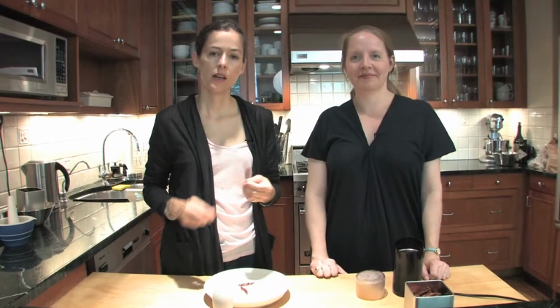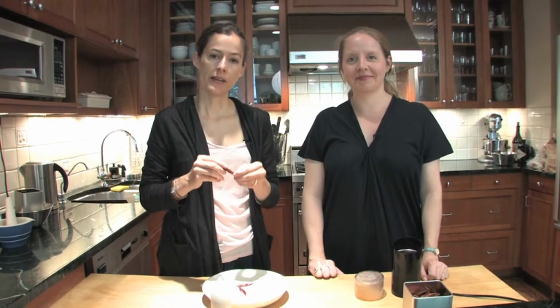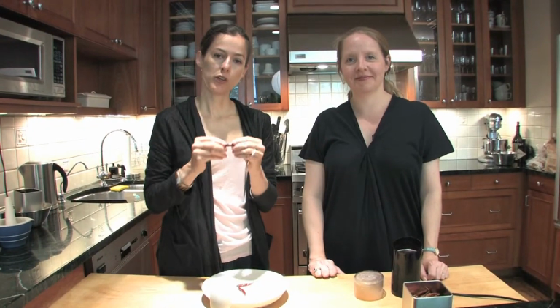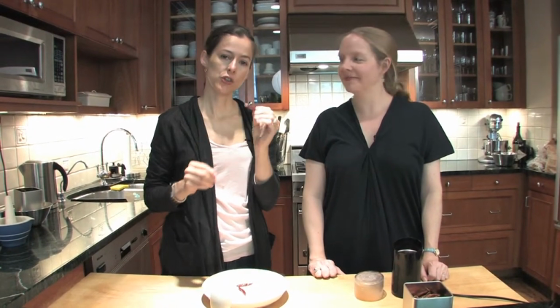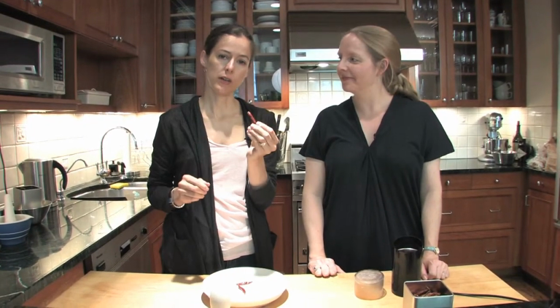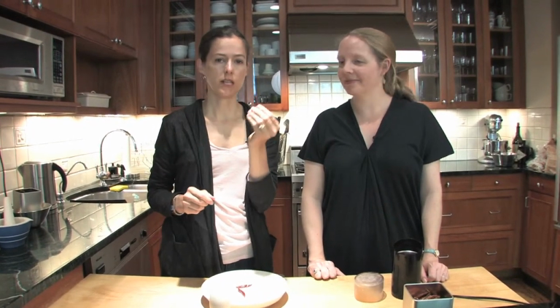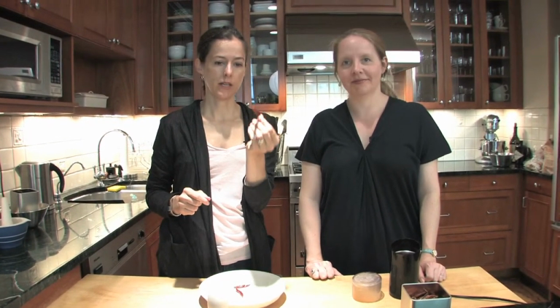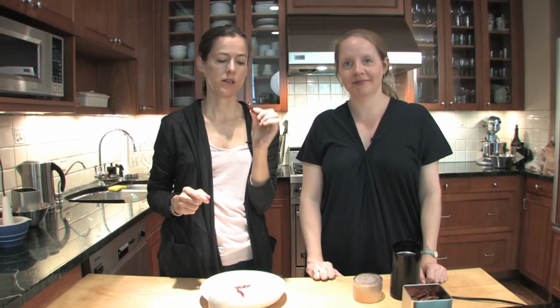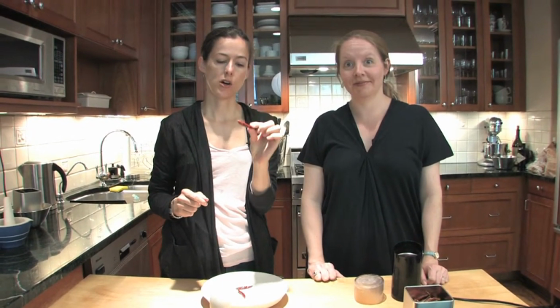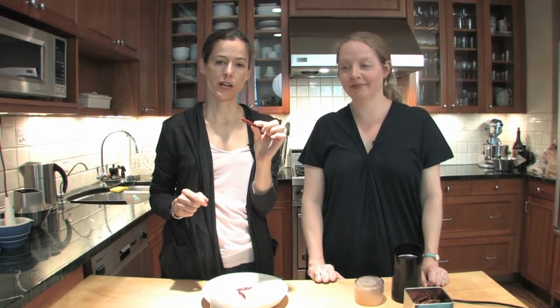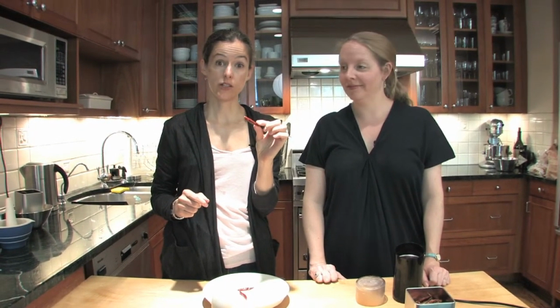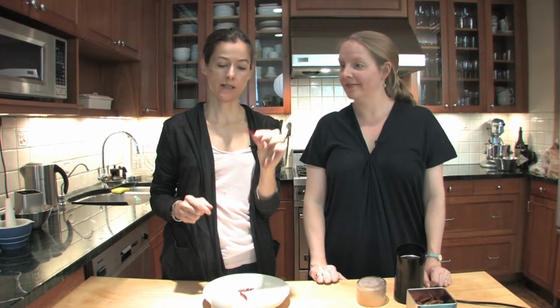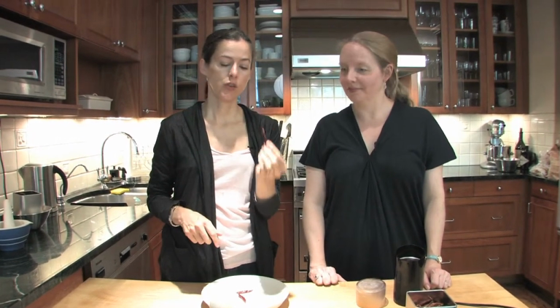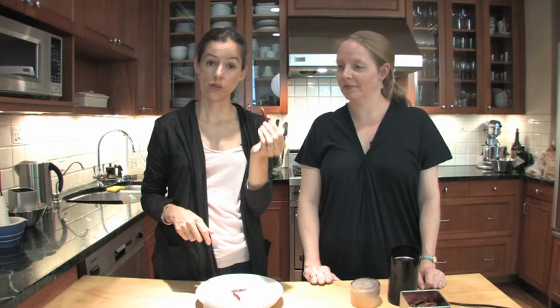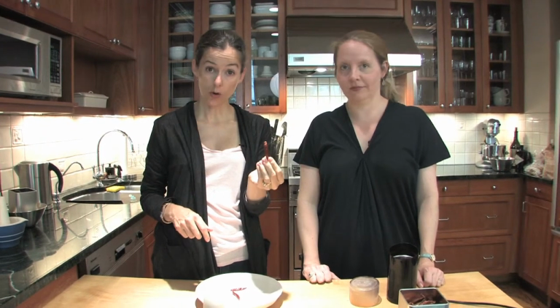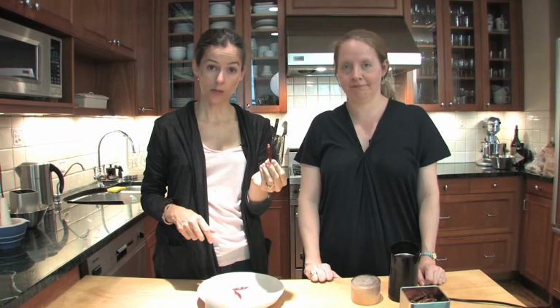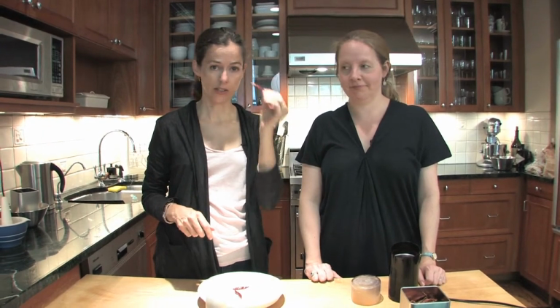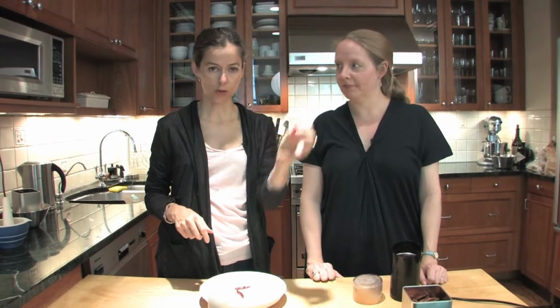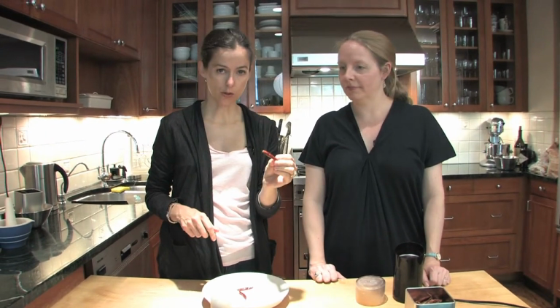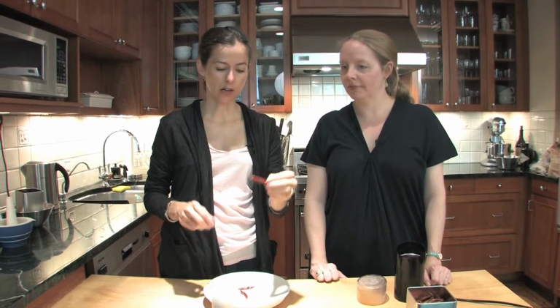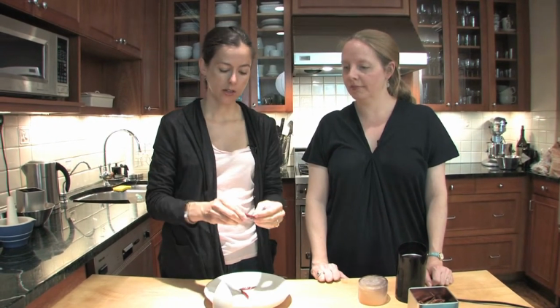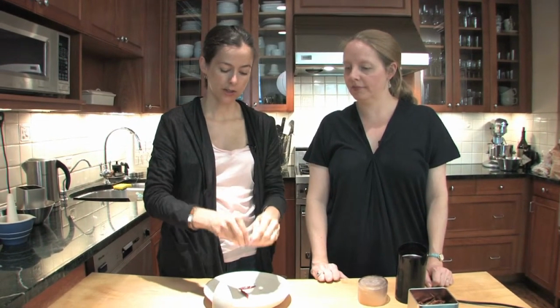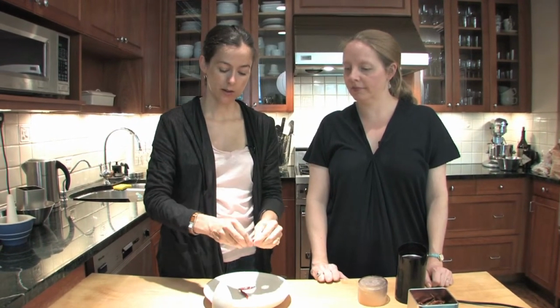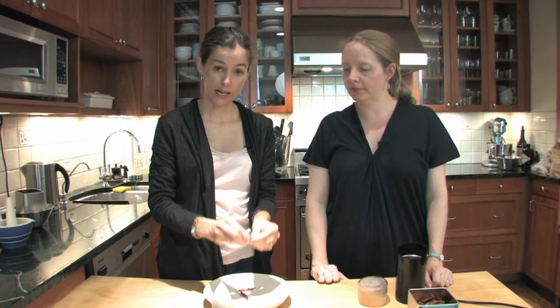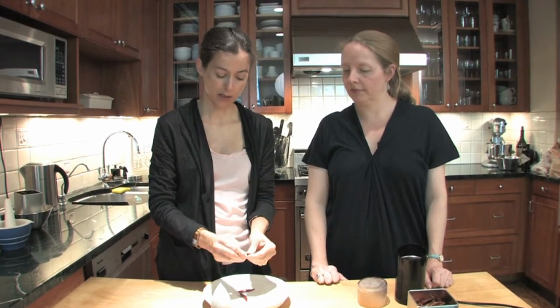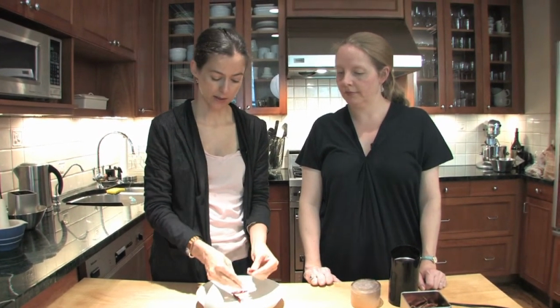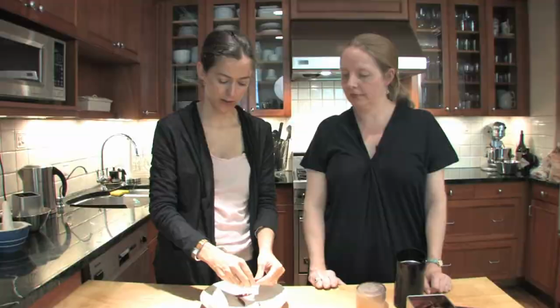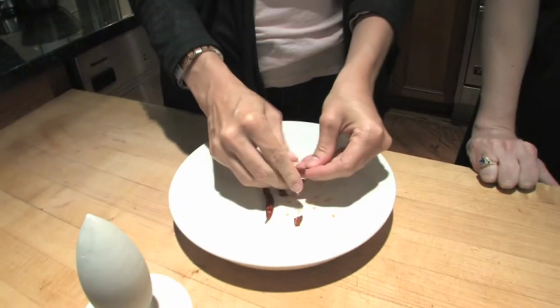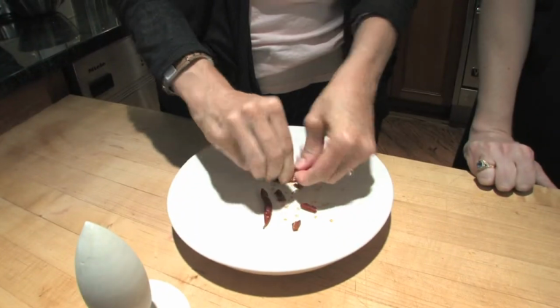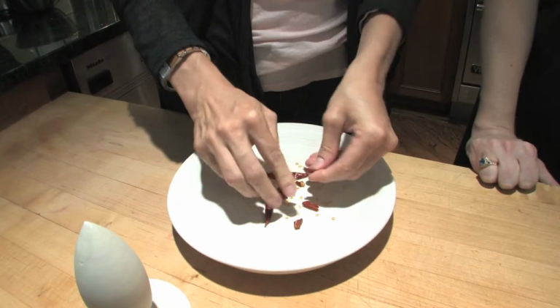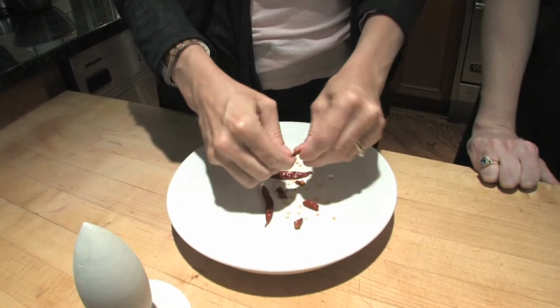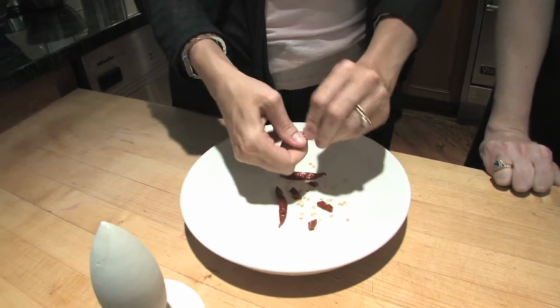We're going to show you how to deal with small dried red chilies. You can use them whole, you can throw them into a broth, or you can break them into pieces if you want a smaller amount.